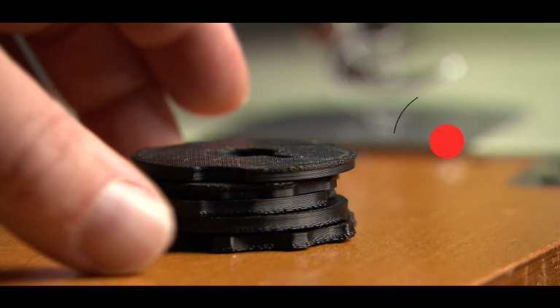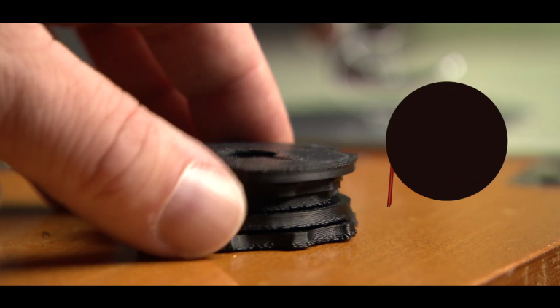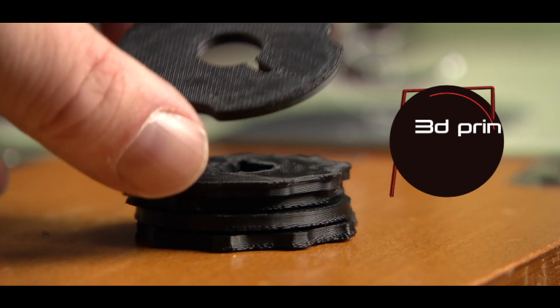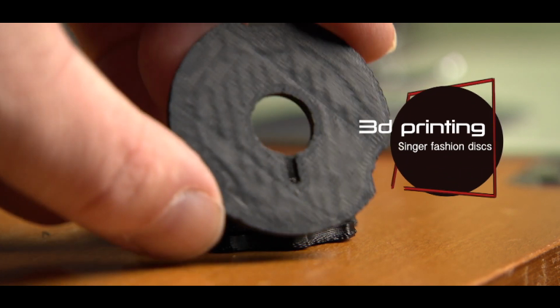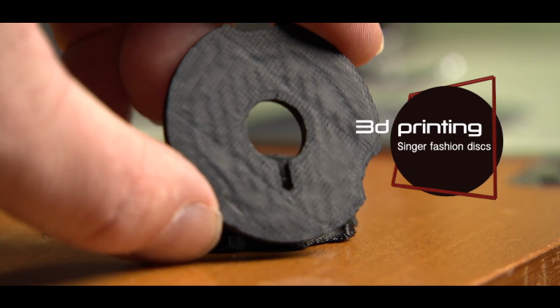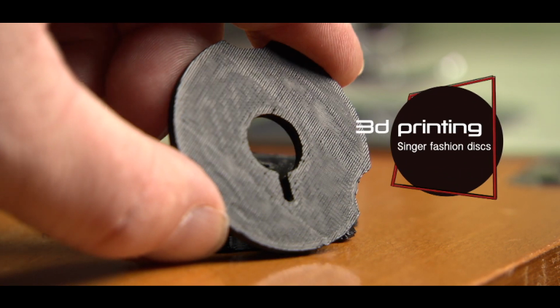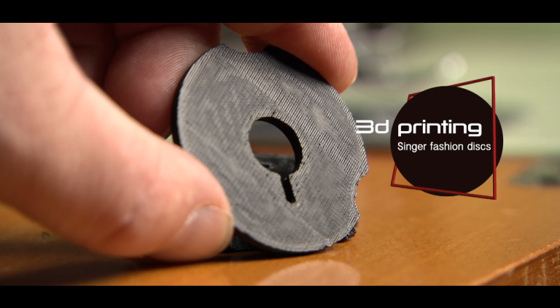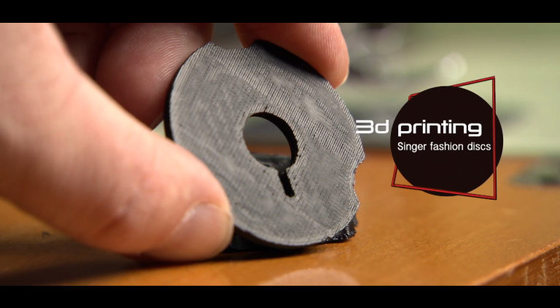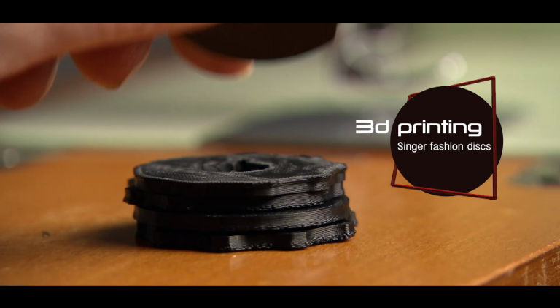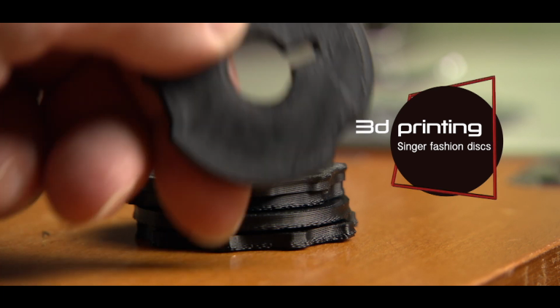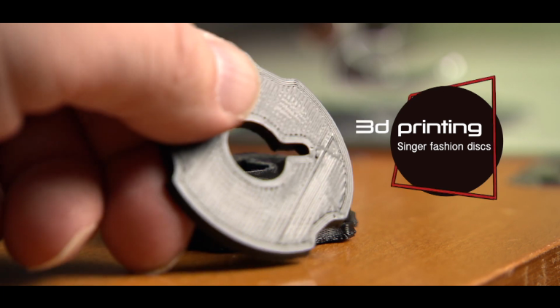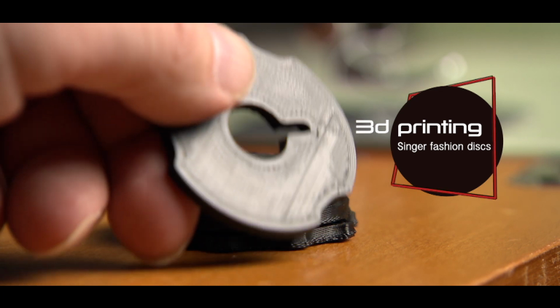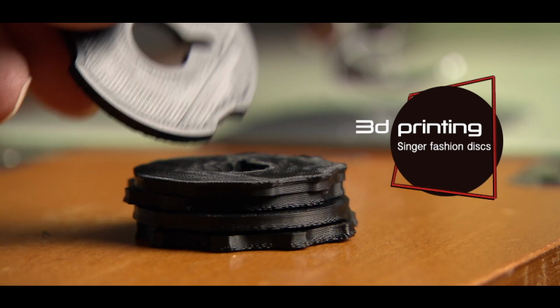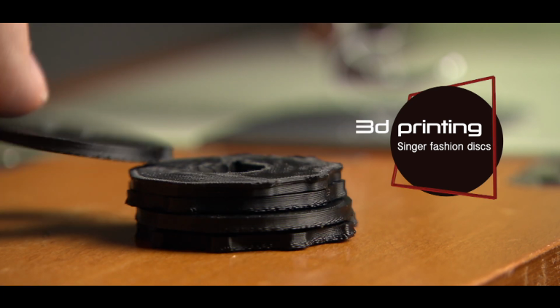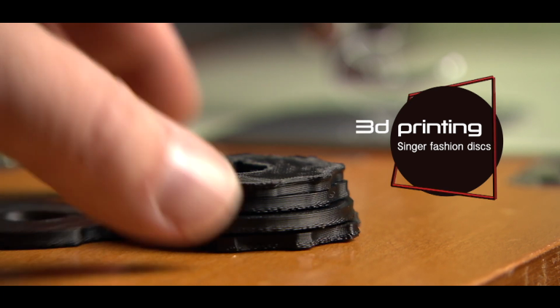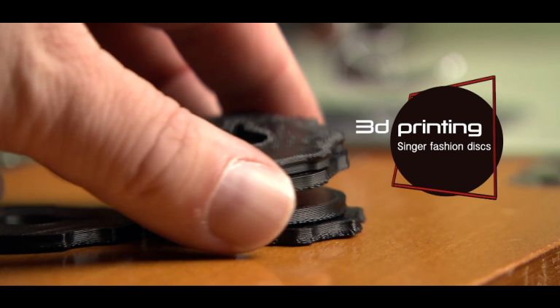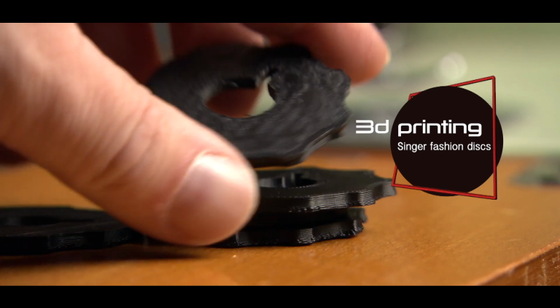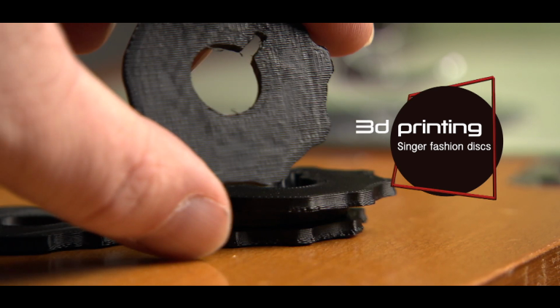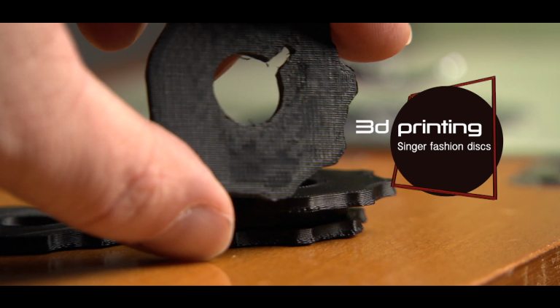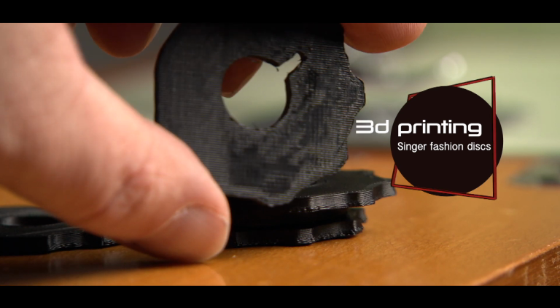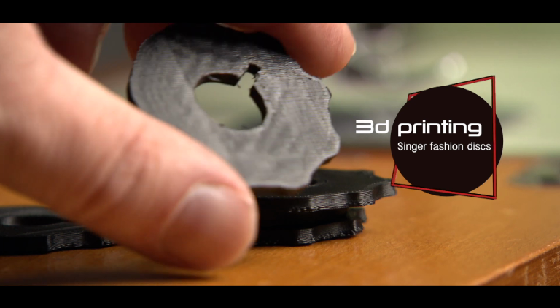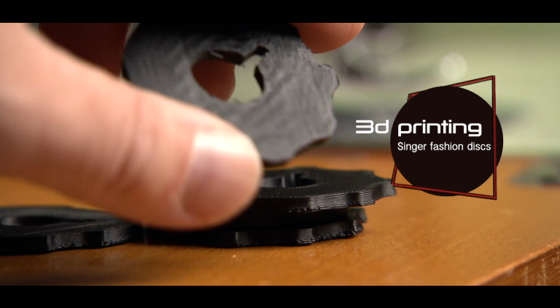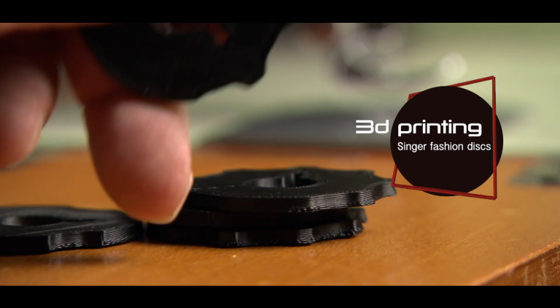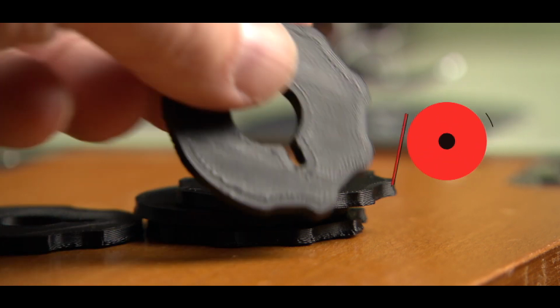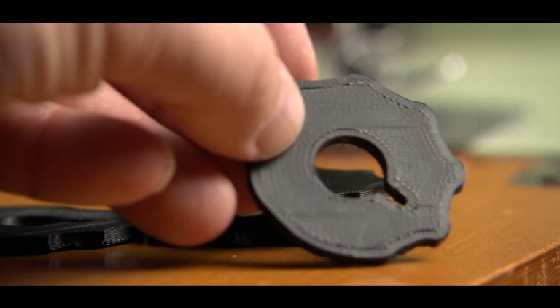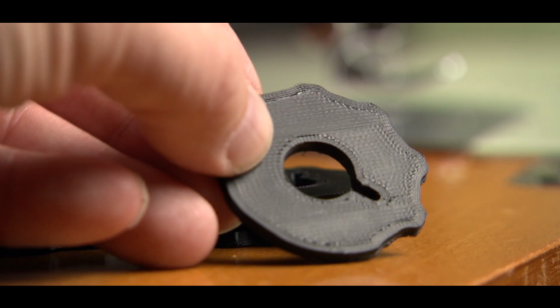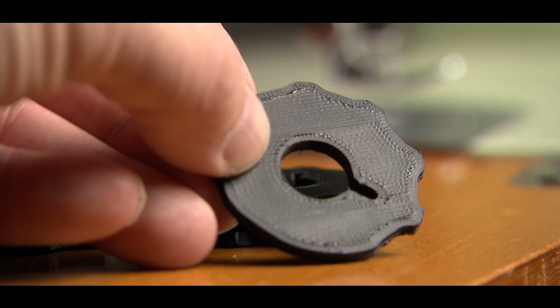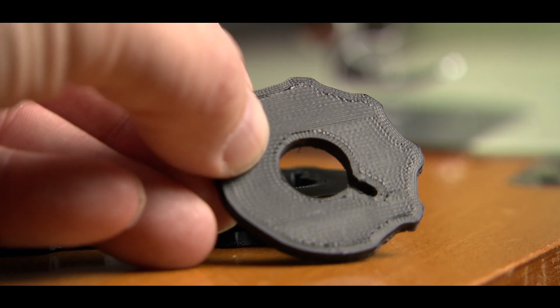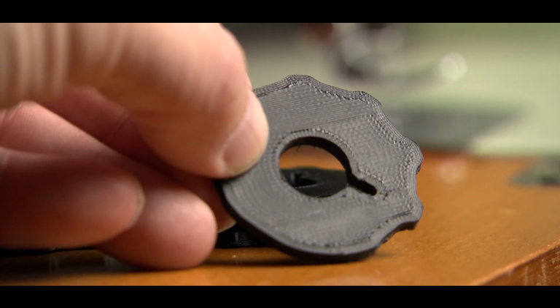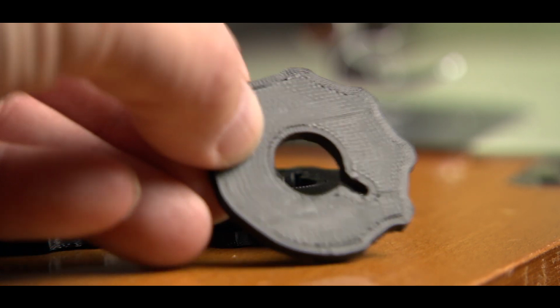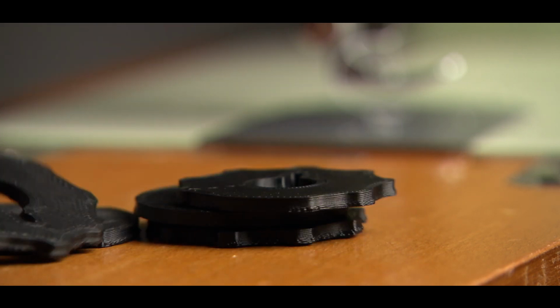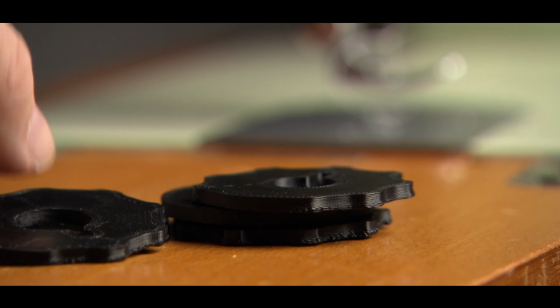In this video I will print some Singer fashion discs. I am so overexcited! I also made a longer video with just the printing process. In this video I will give you some more context.